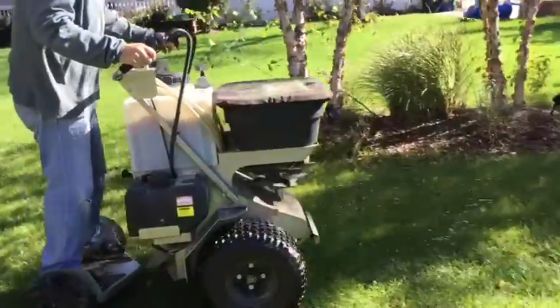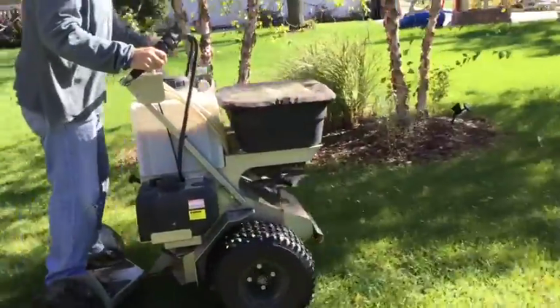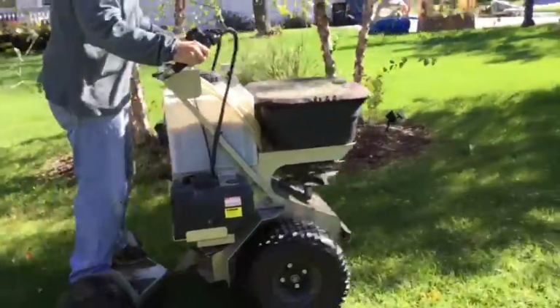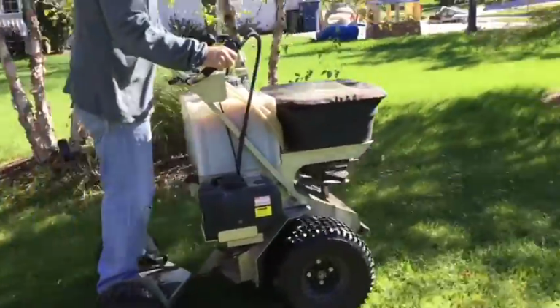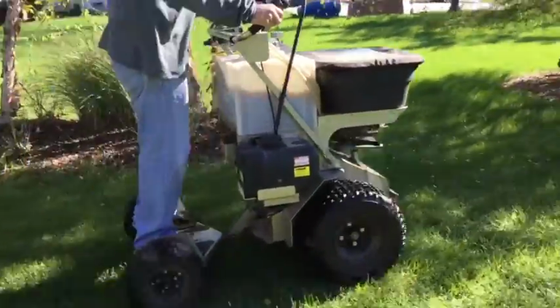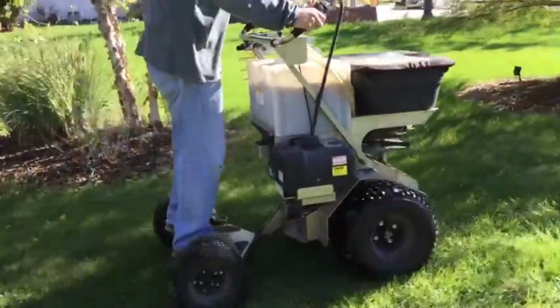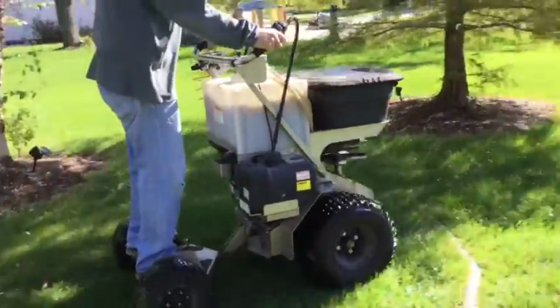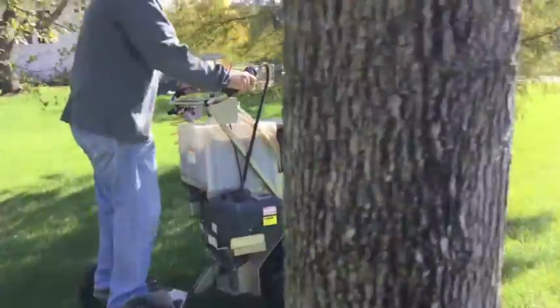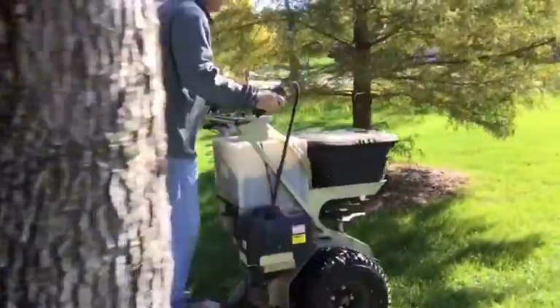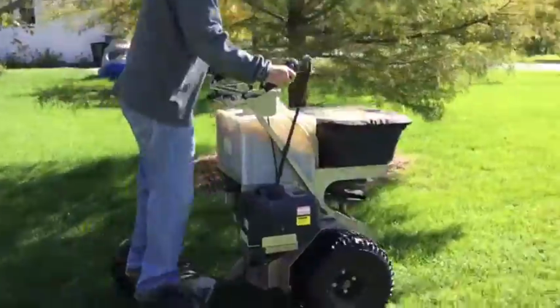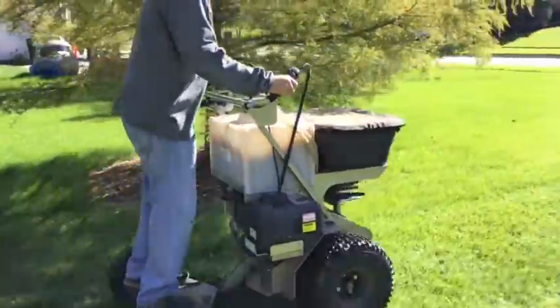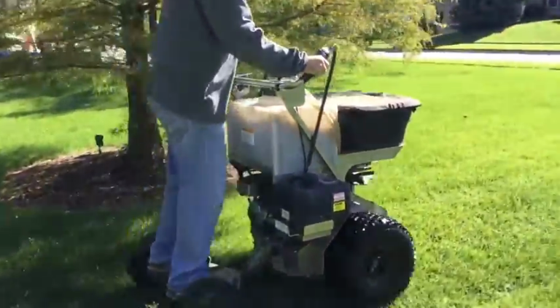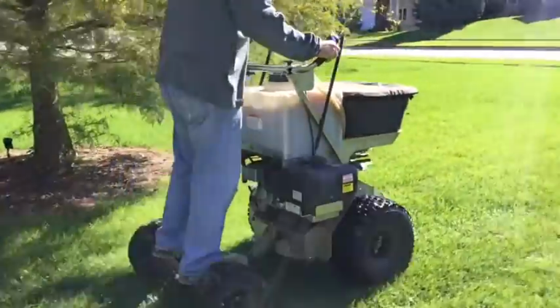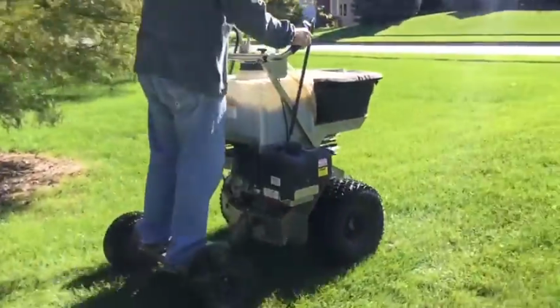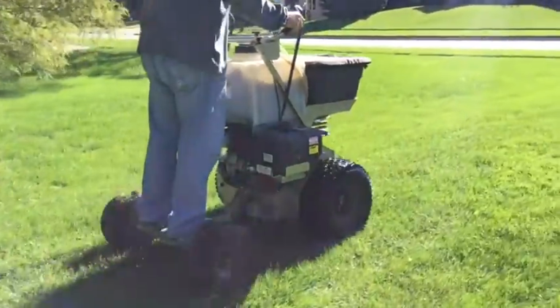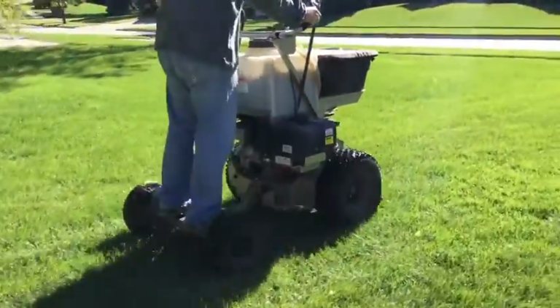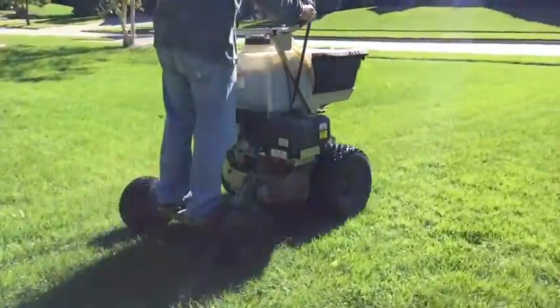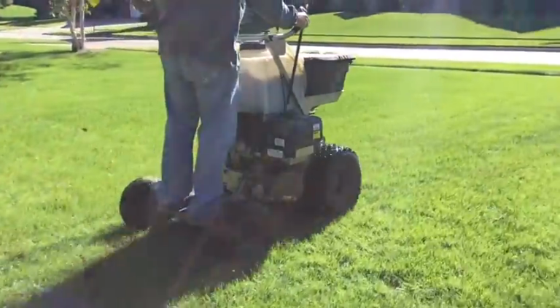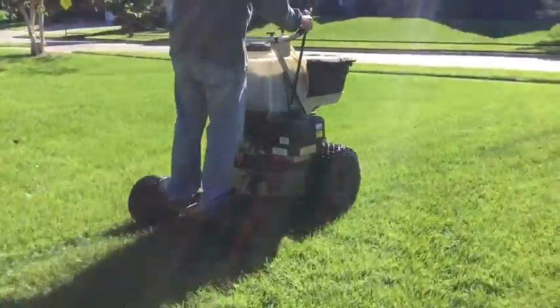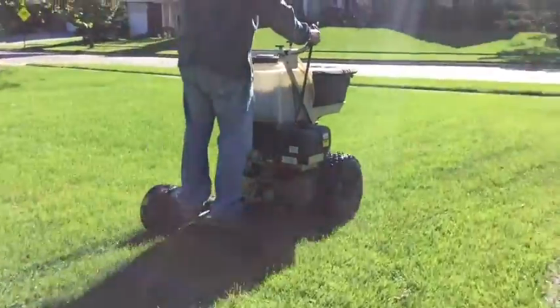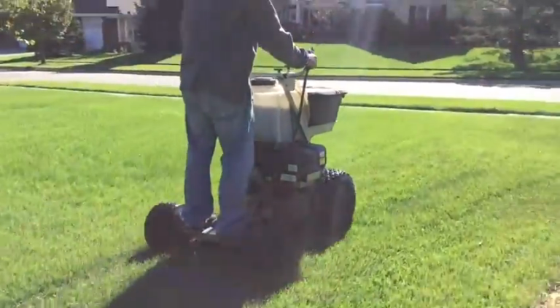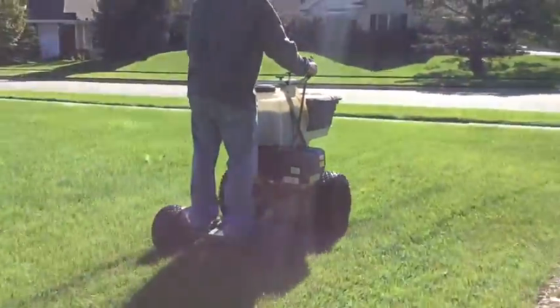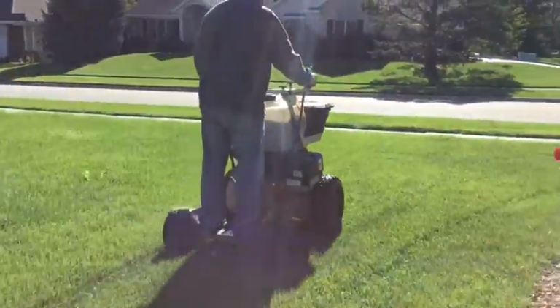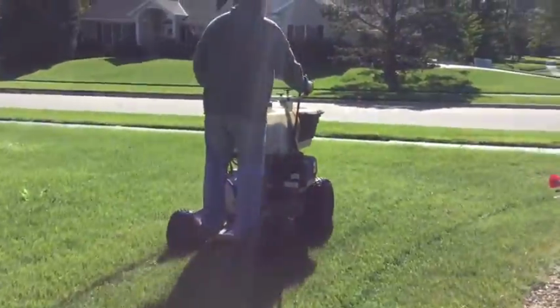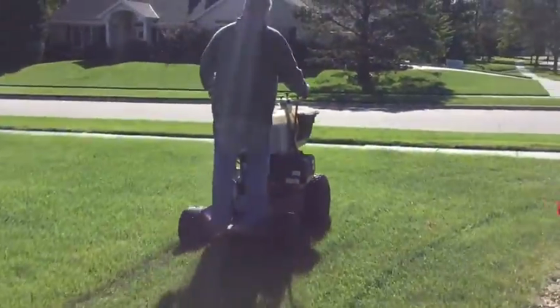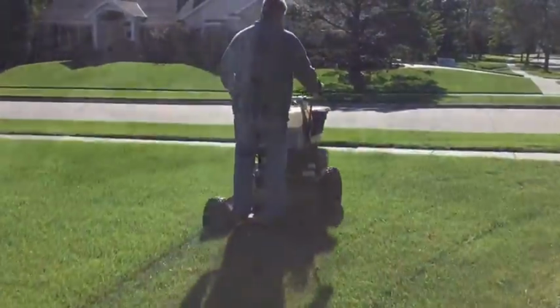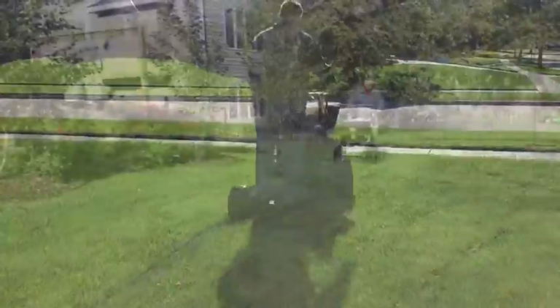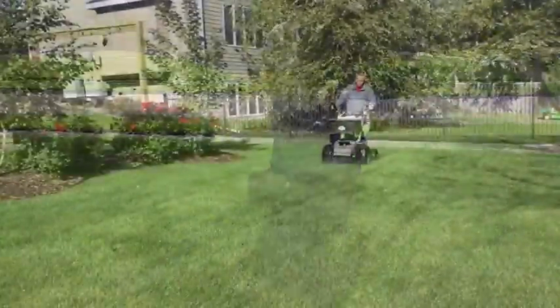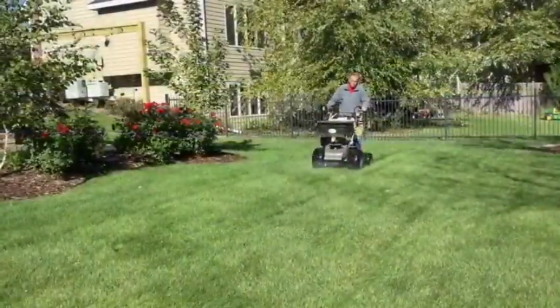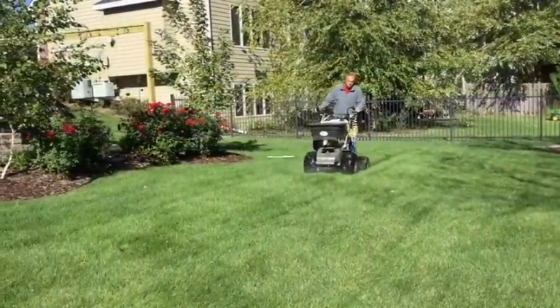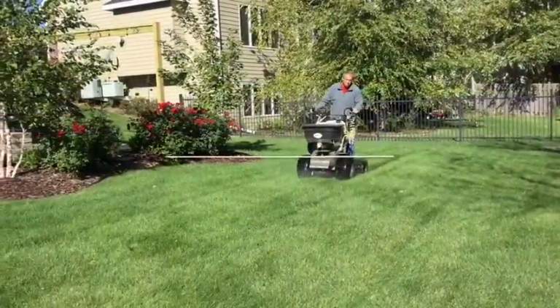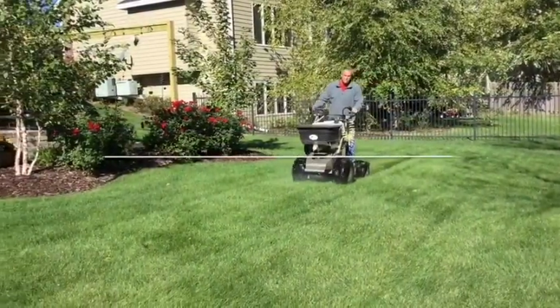That's a brief look at Ground Logic. If you'd like to learn more about our growing company, visit GroundLogicInc.com, visit our Facebook page, or check us out on YouTube. Thanks for watching.